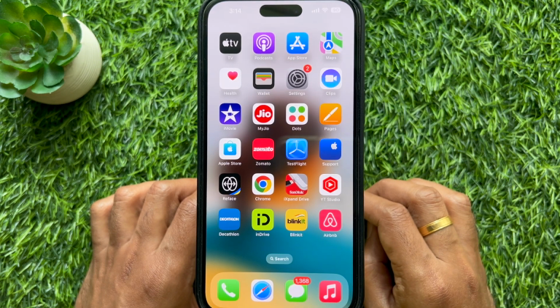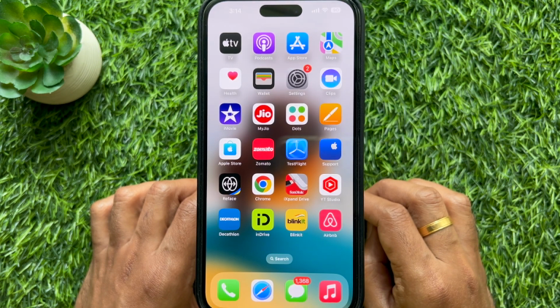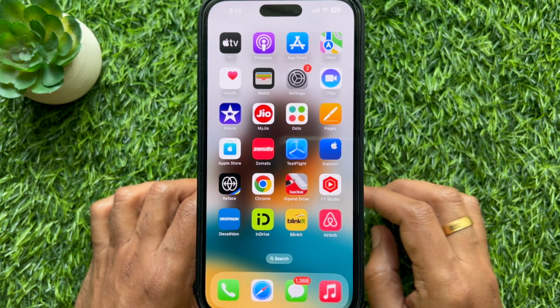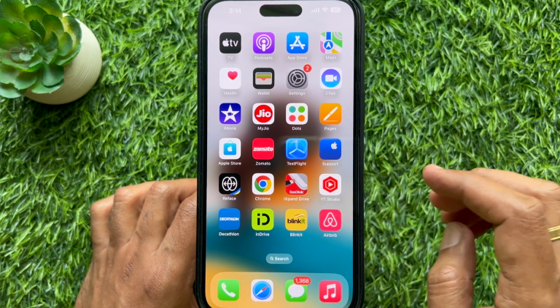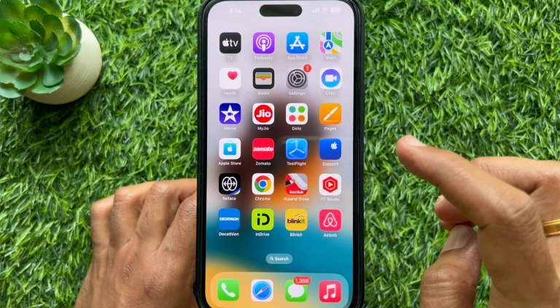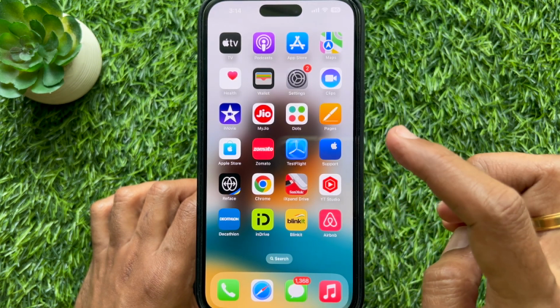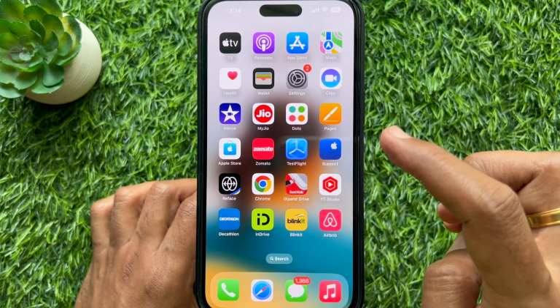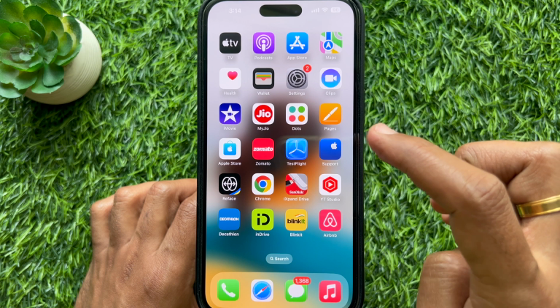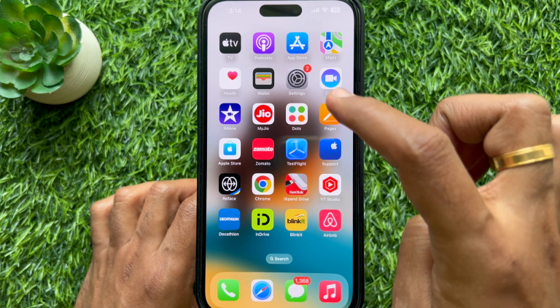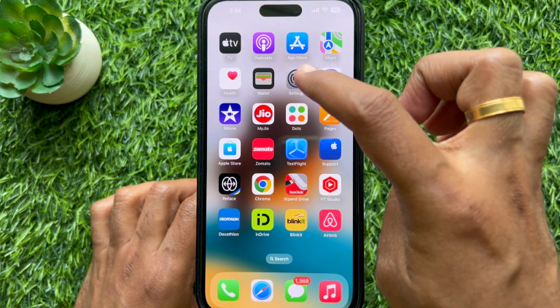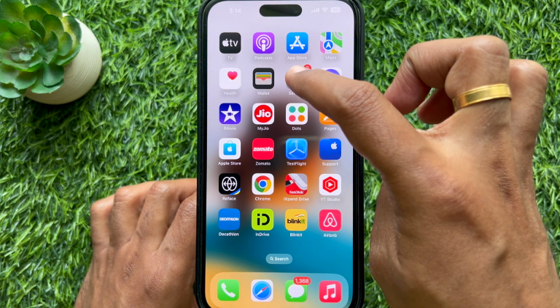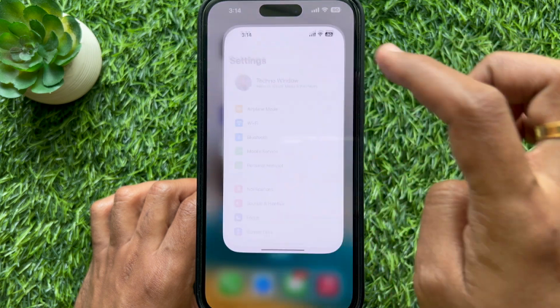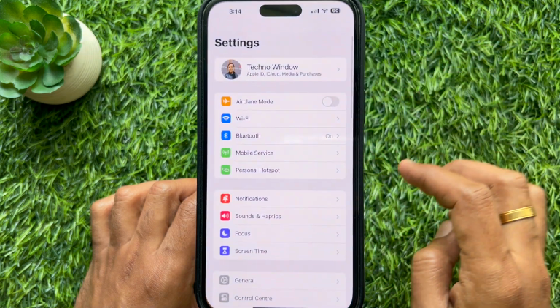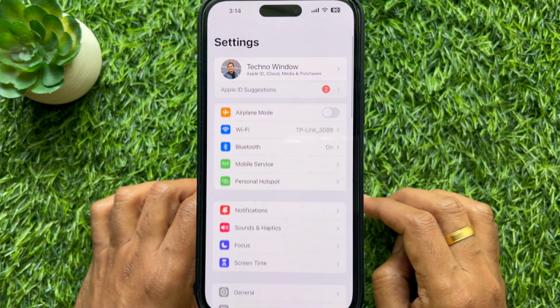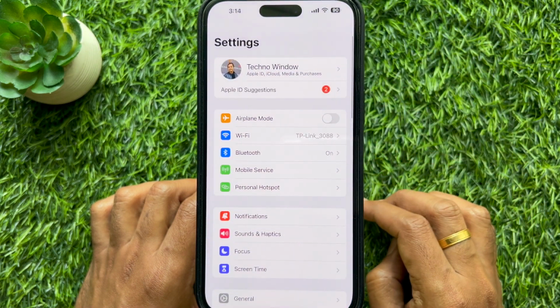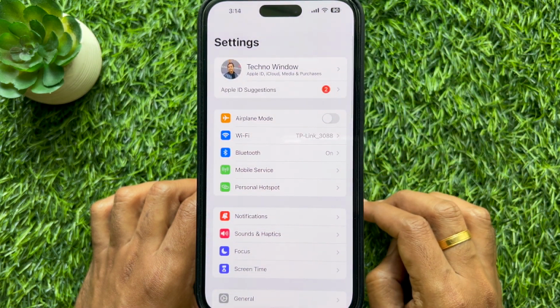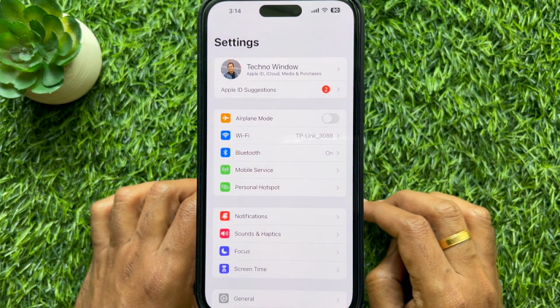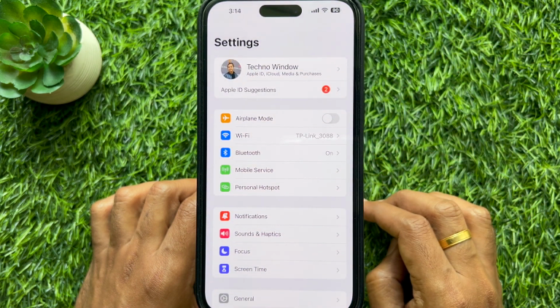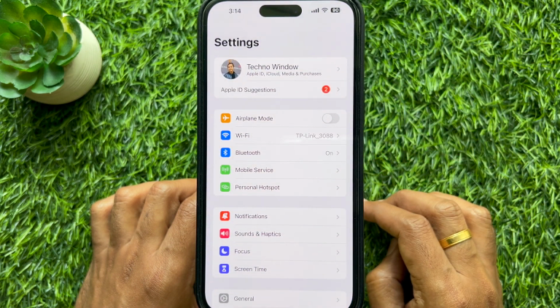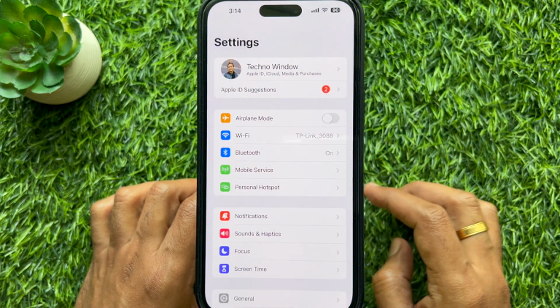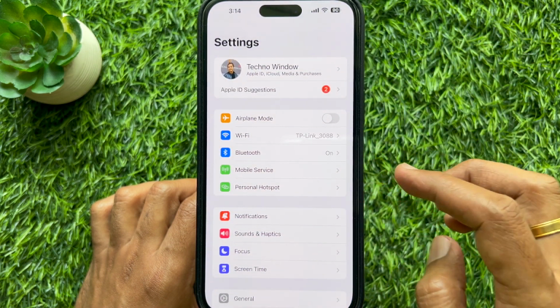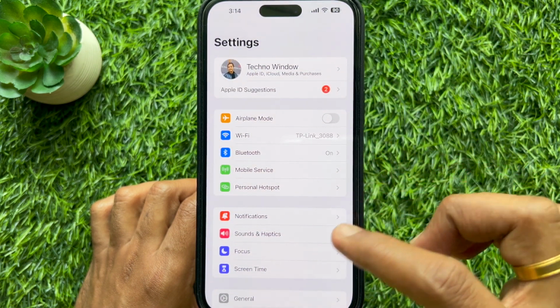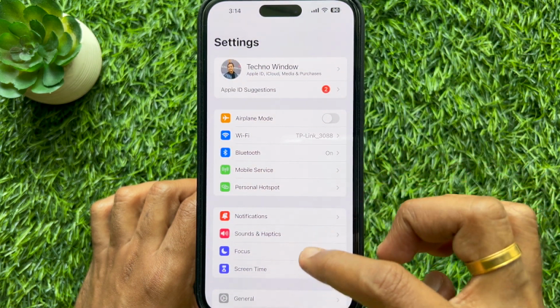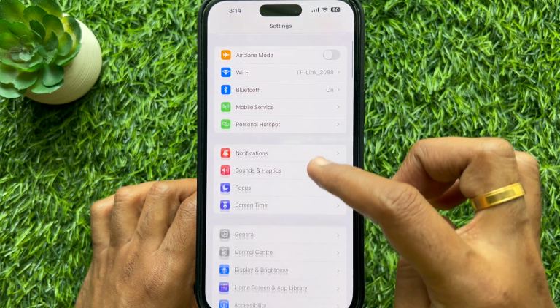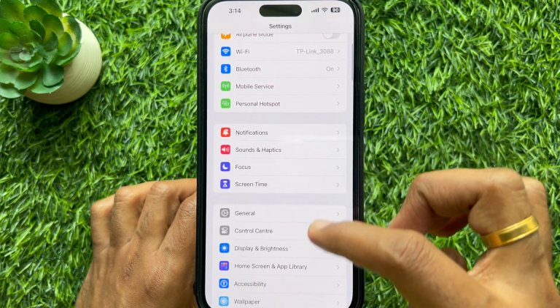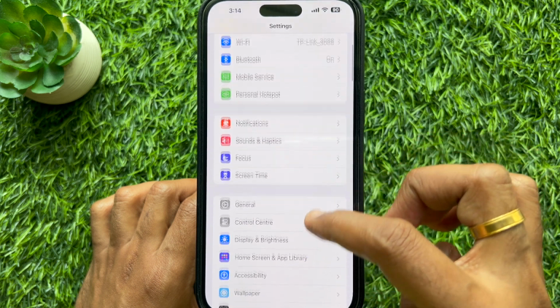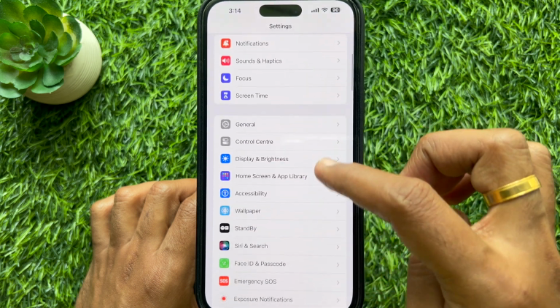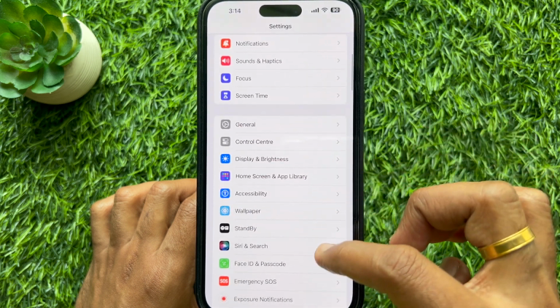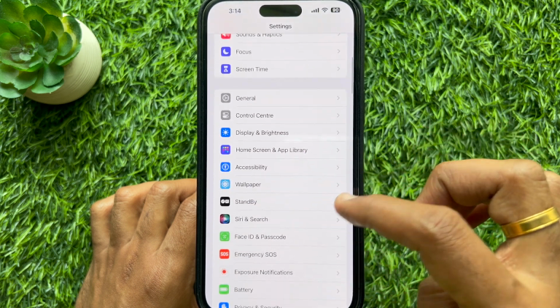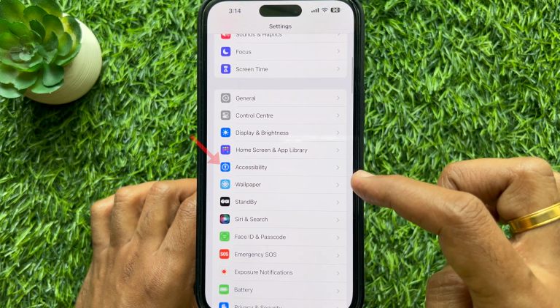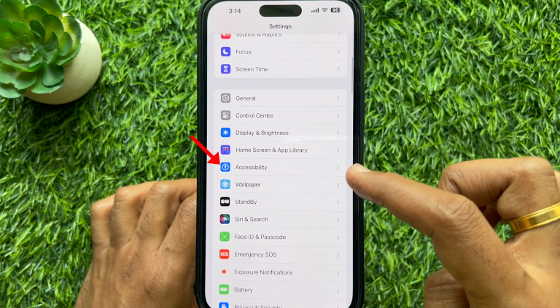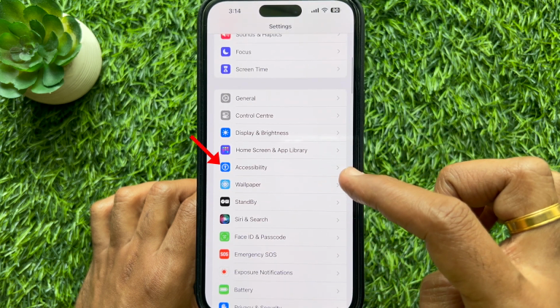First, open the Settings app on your iPhone. In Settings, scroll down and tap Accessibility.